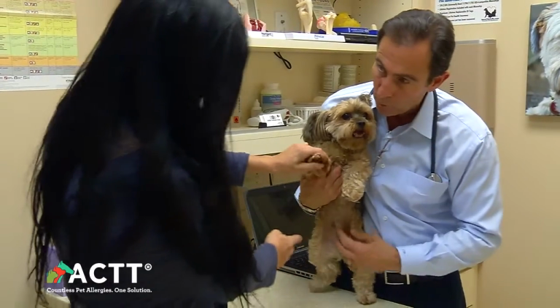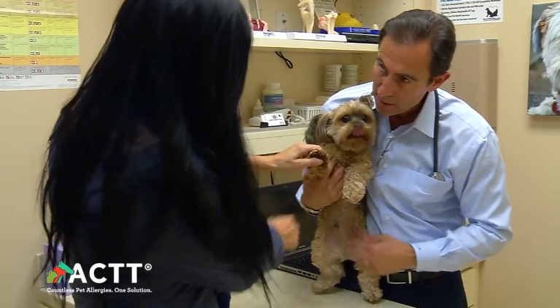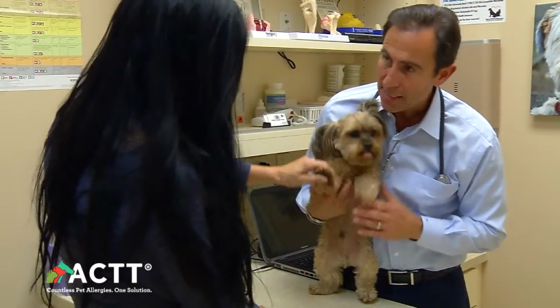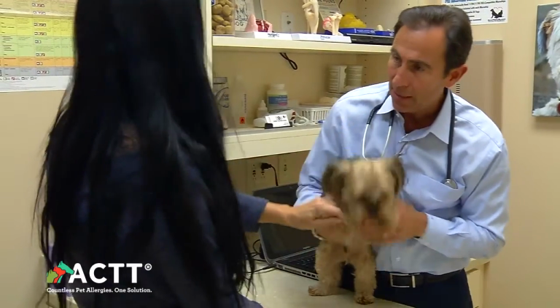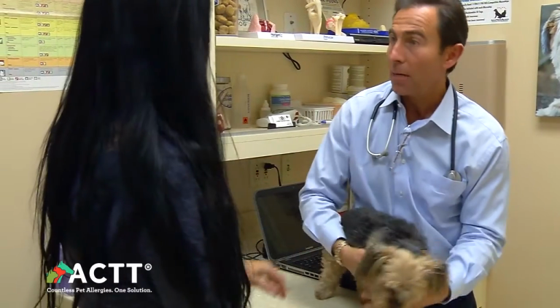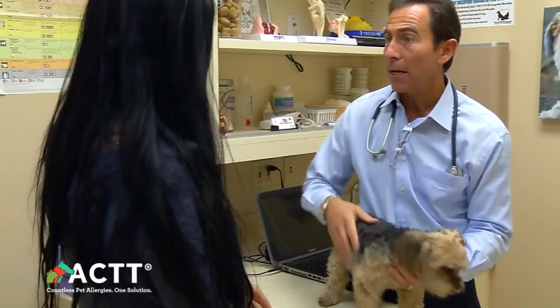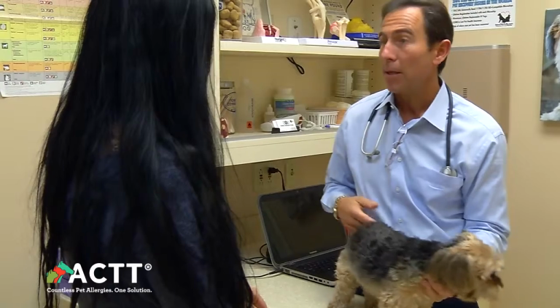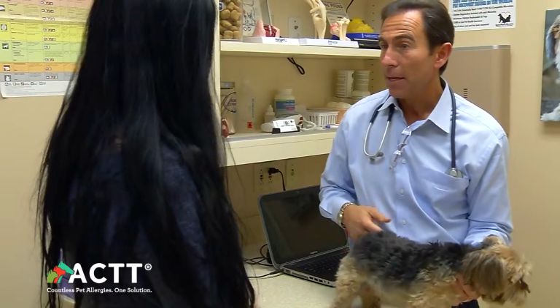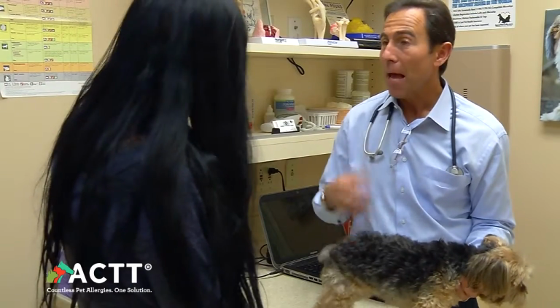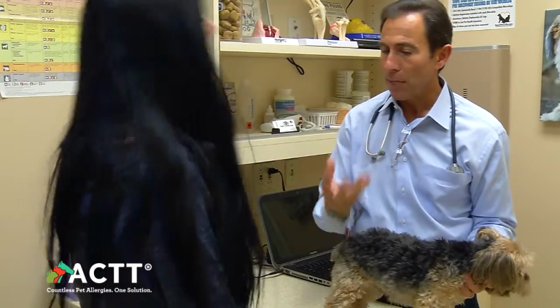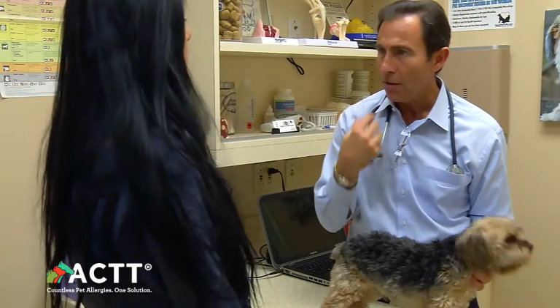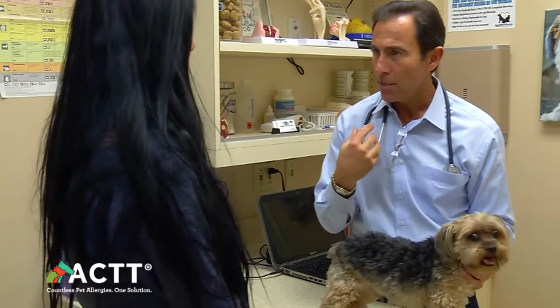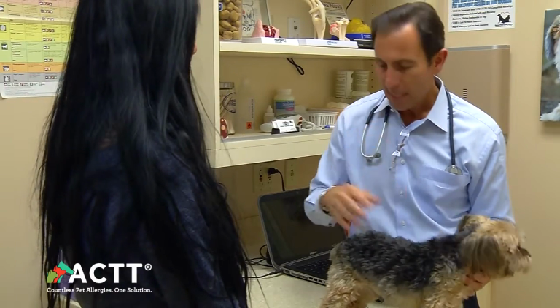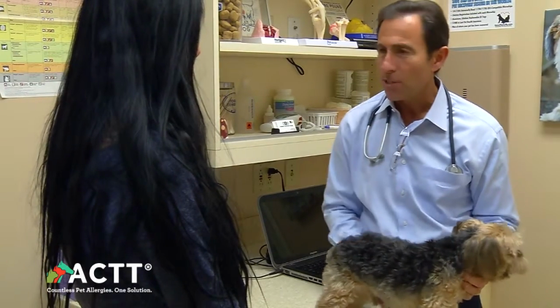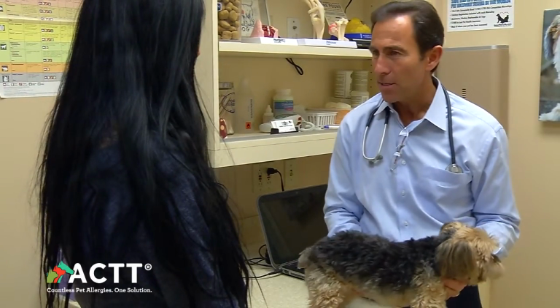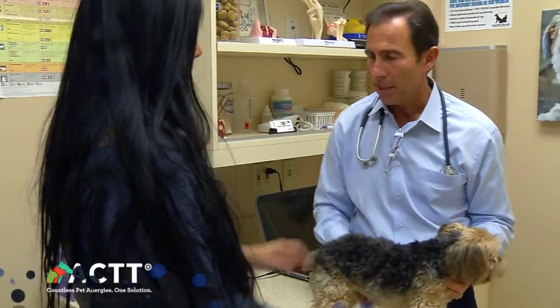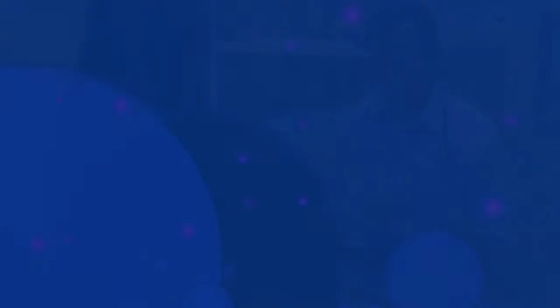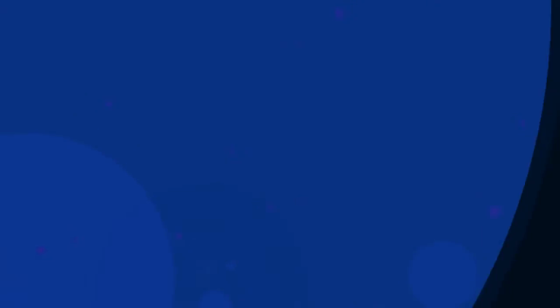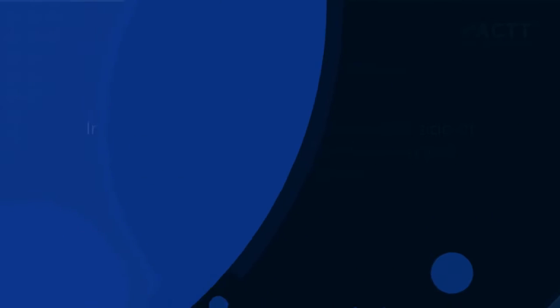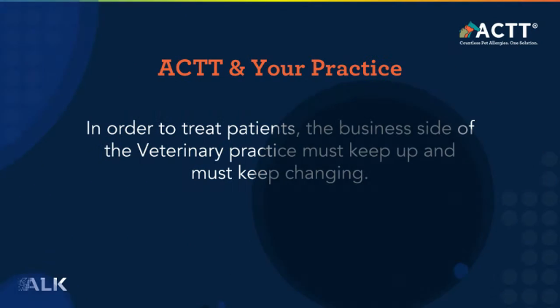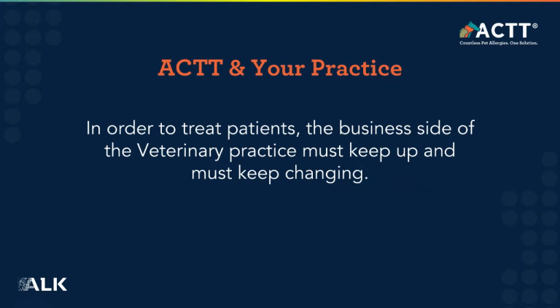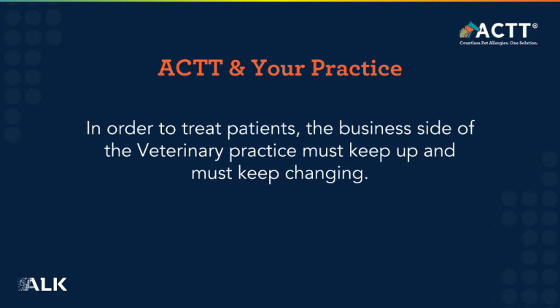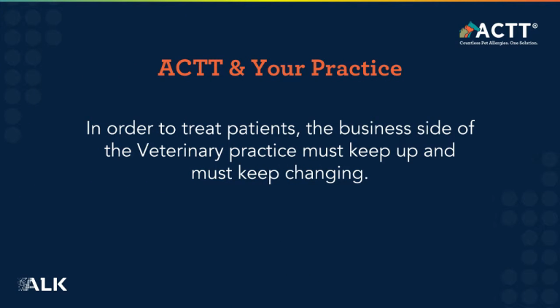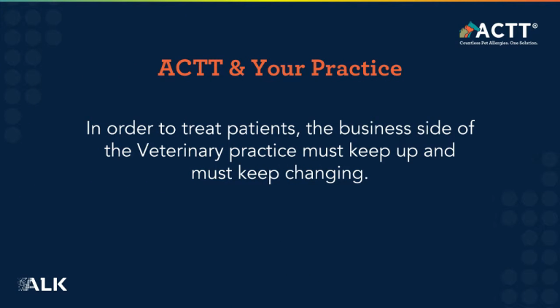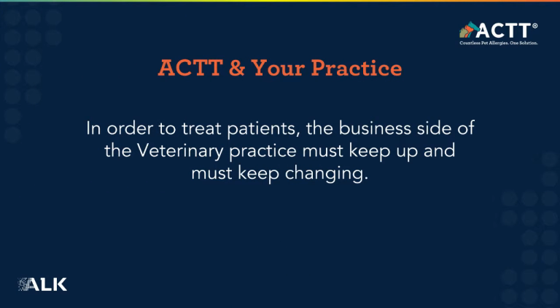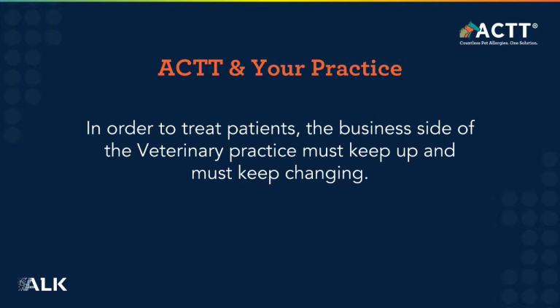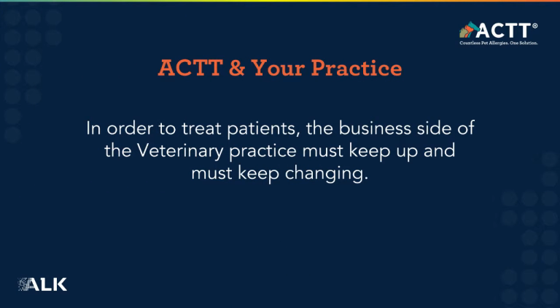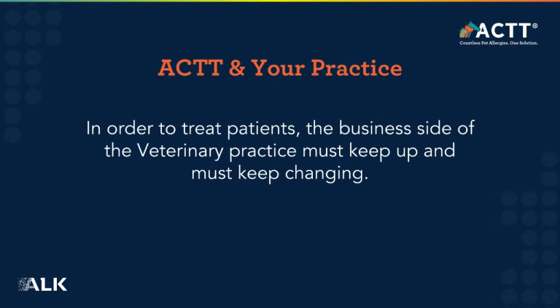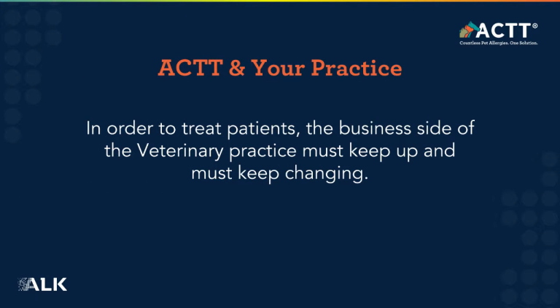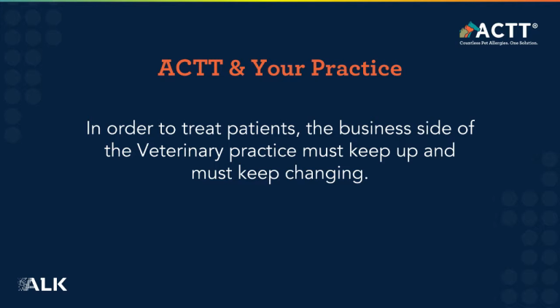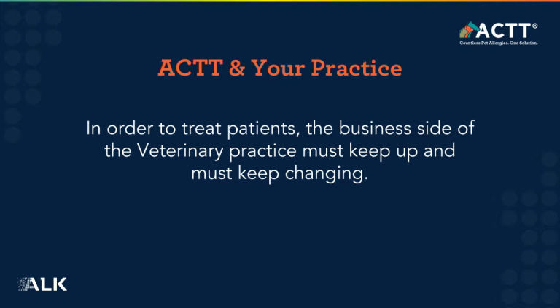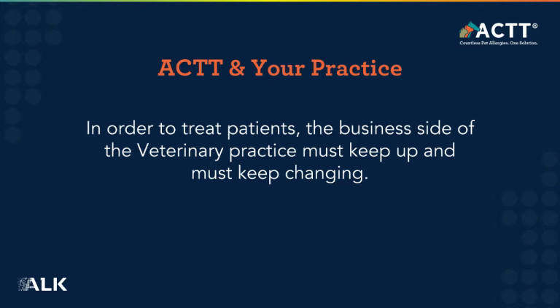When you think about the importance of coming up with the diagnosis, which is what everybody wants — nowadays, with the advent of these online pharmacies, we know we're losing a lot of our revenue to these pharmacies, to online everything, to Dr. Google.